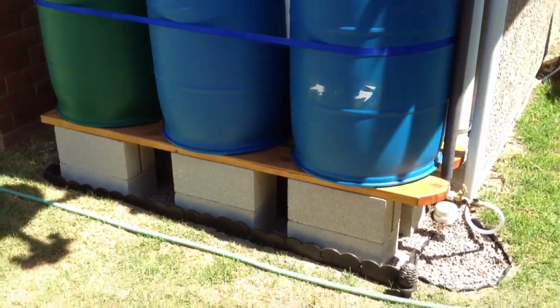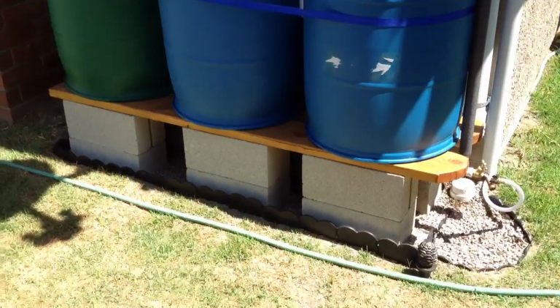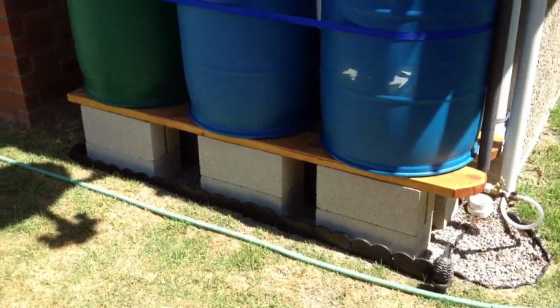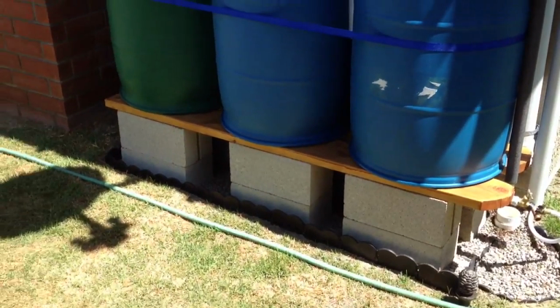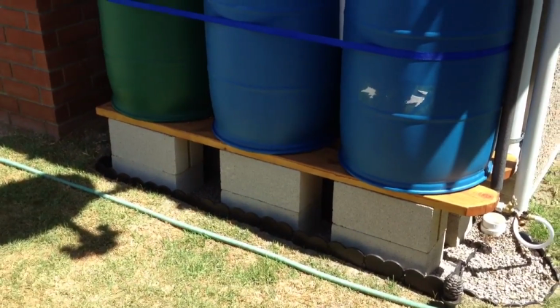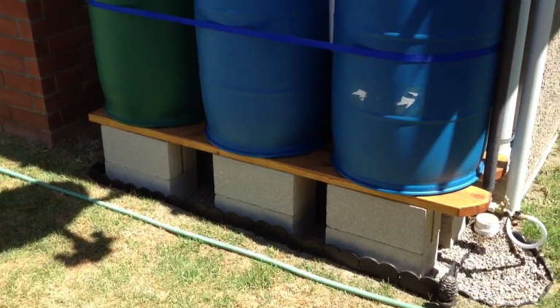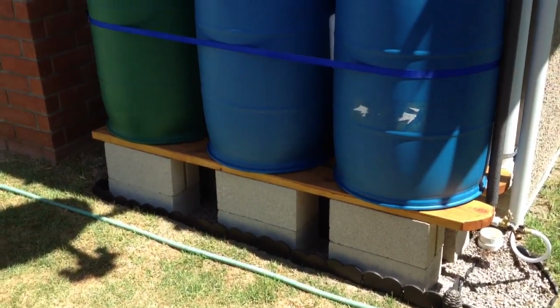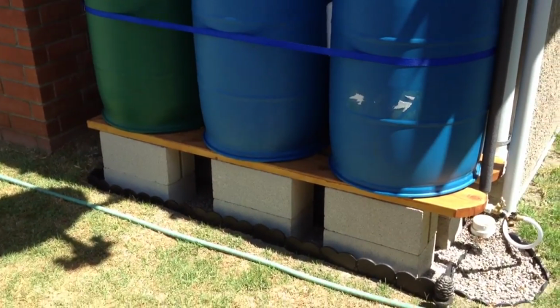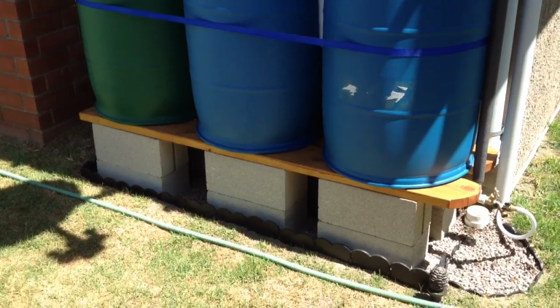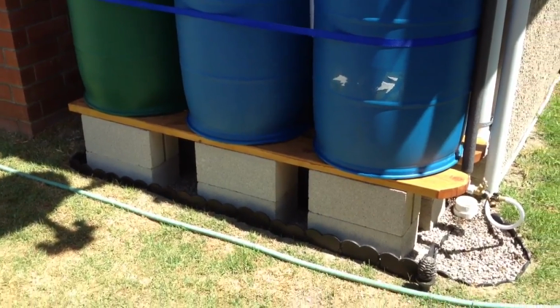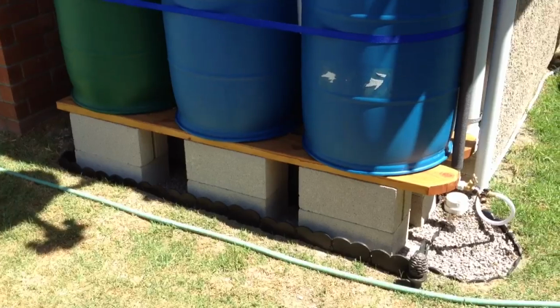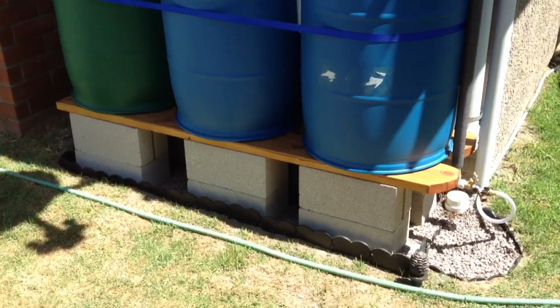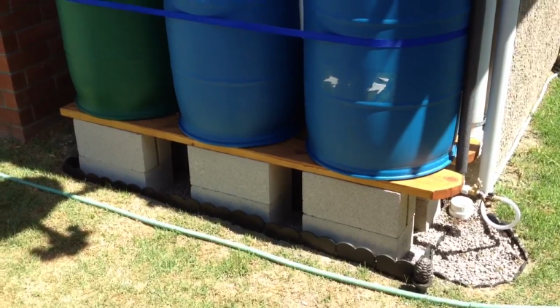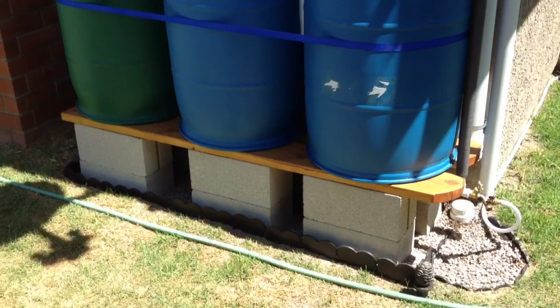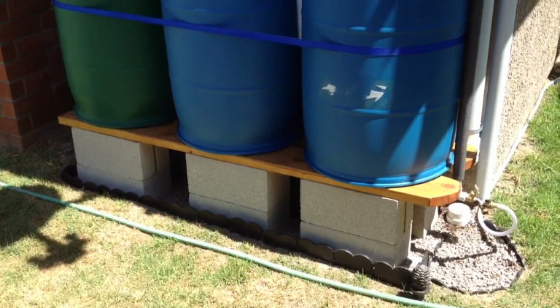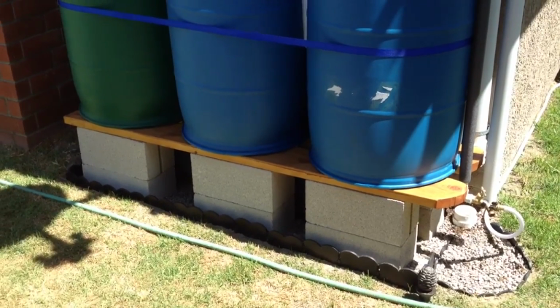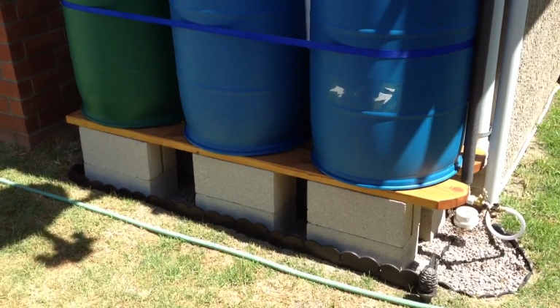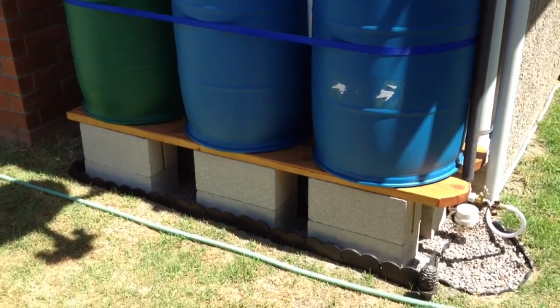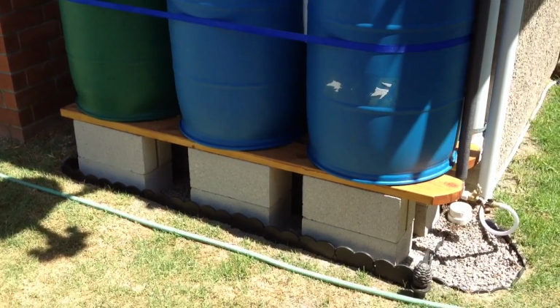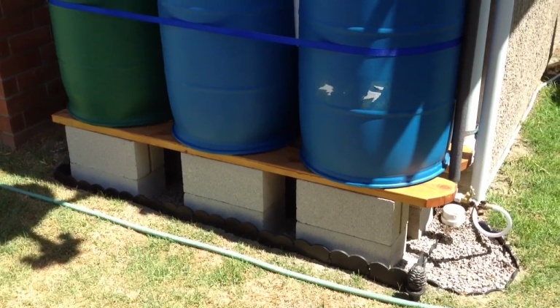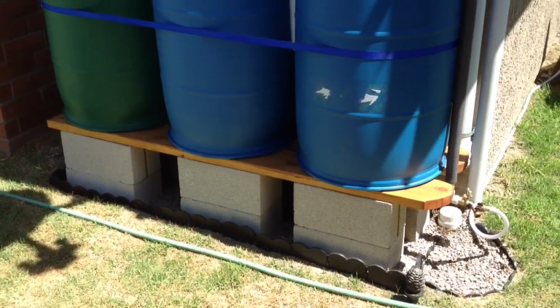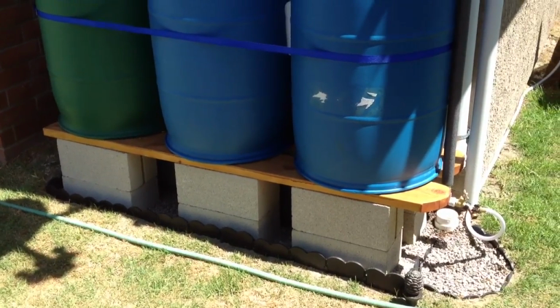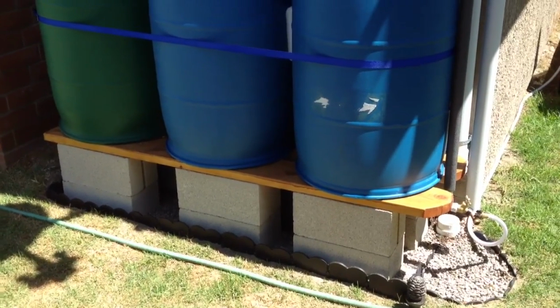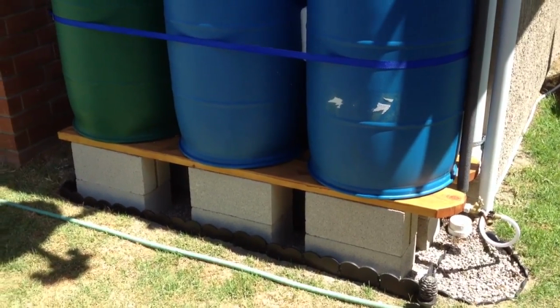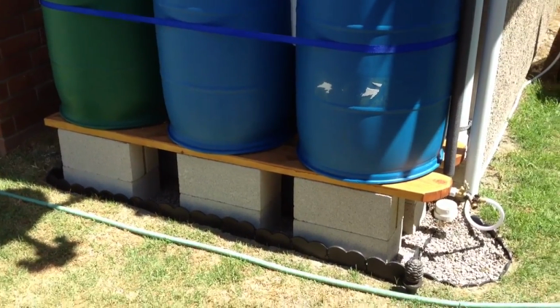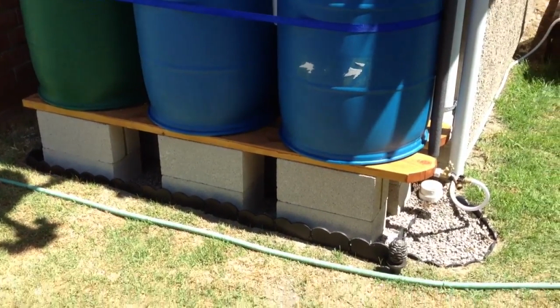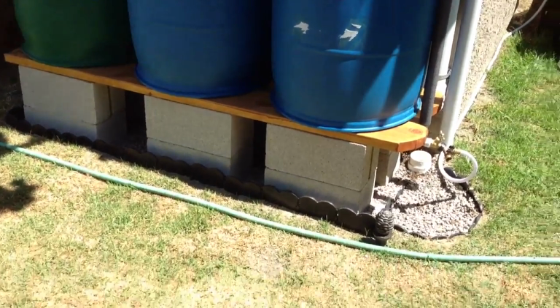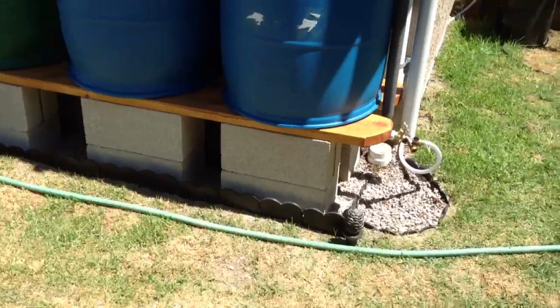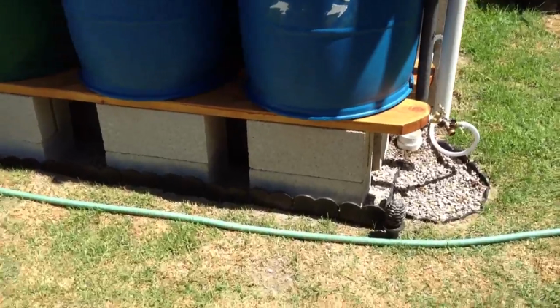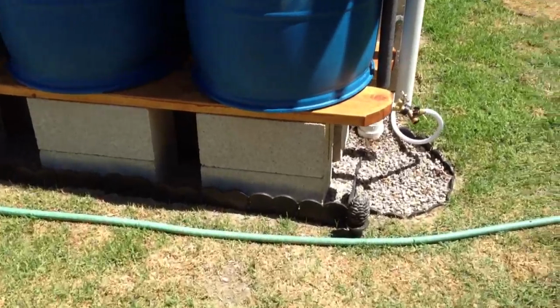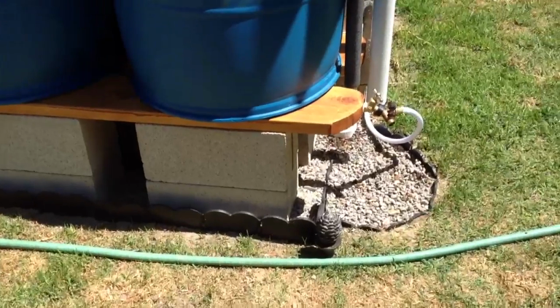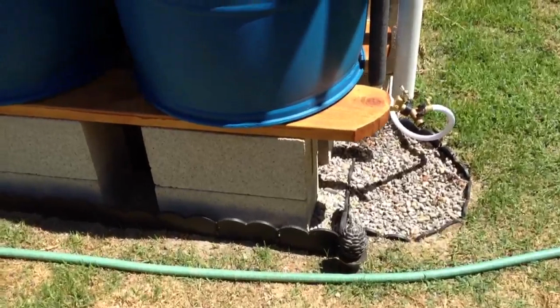So we put them on double stacks of cinder blocks, put some treated wood — we actually treated it just to level everything out. And you can see we put some gravel in here.